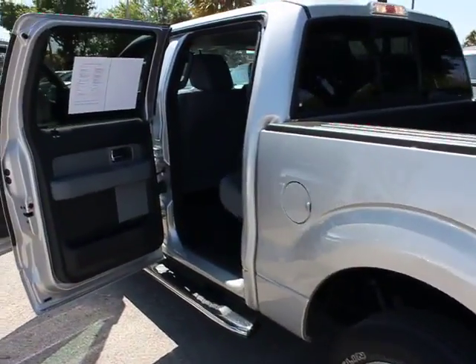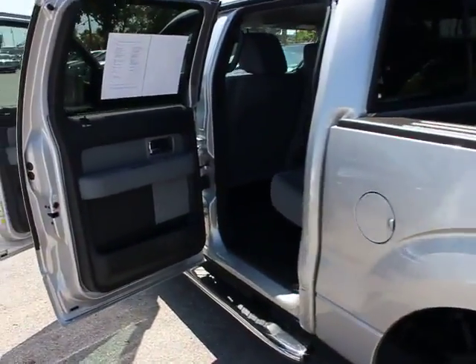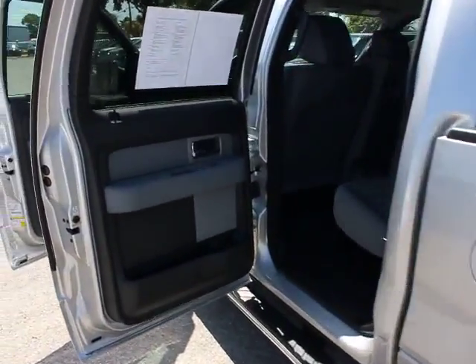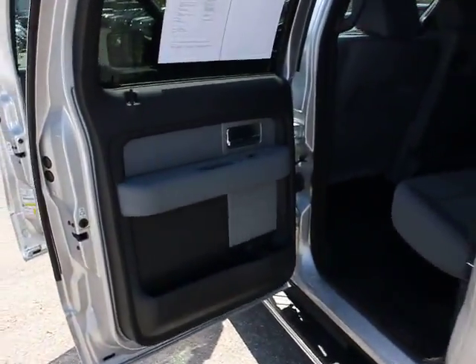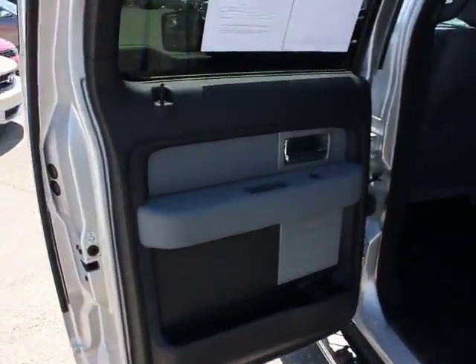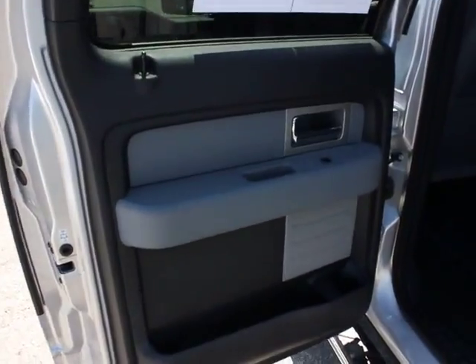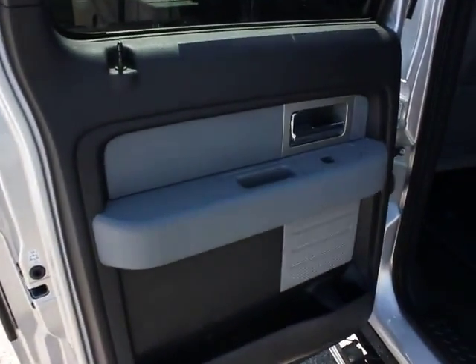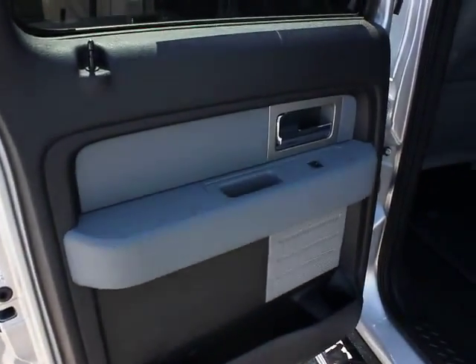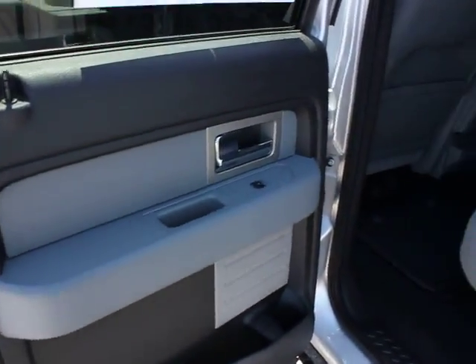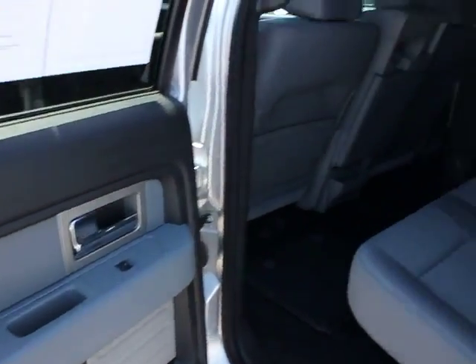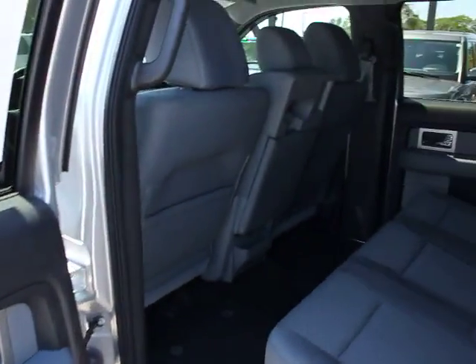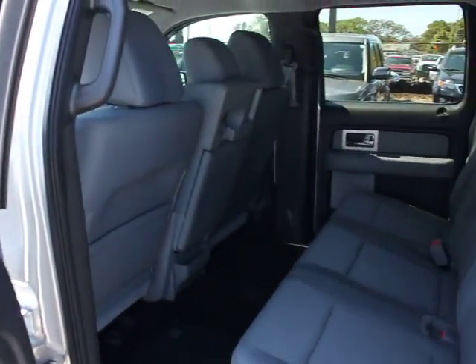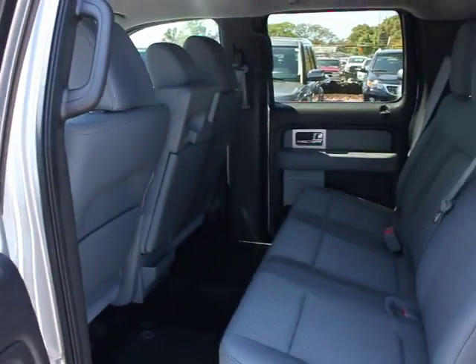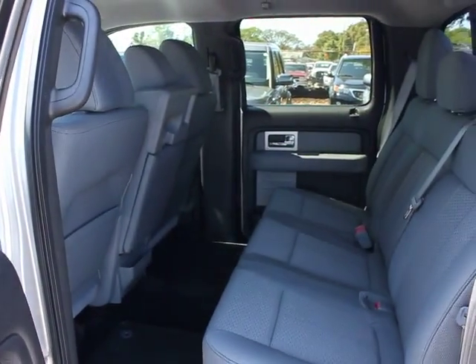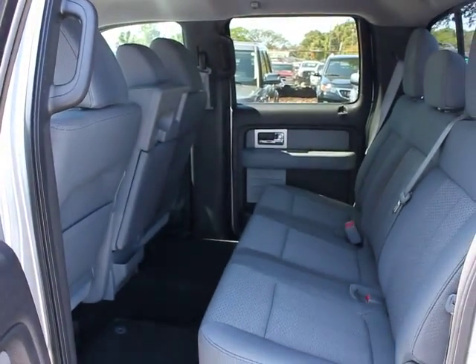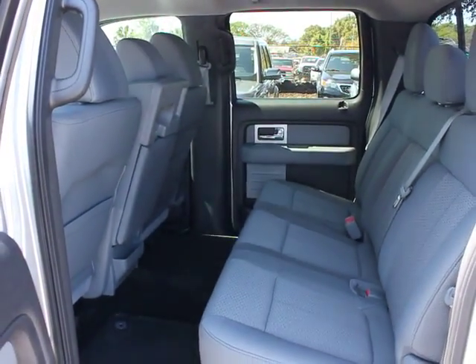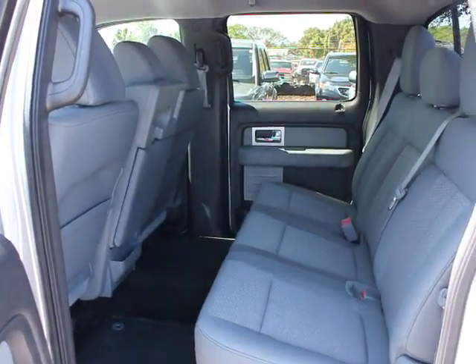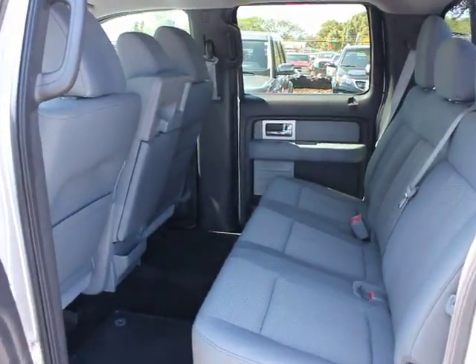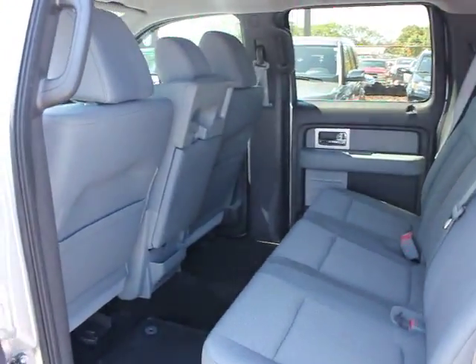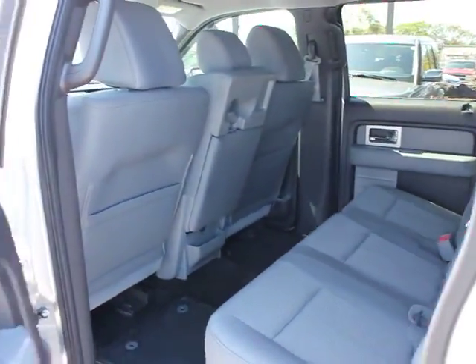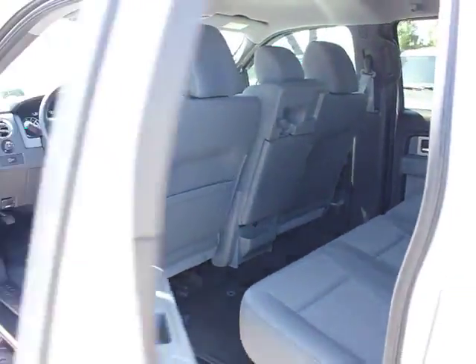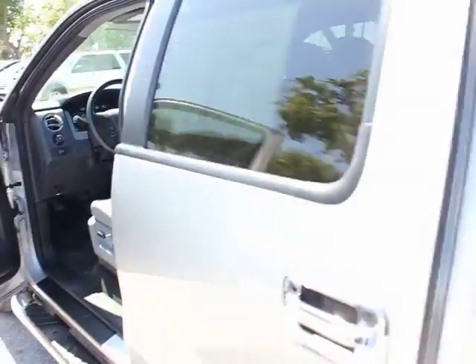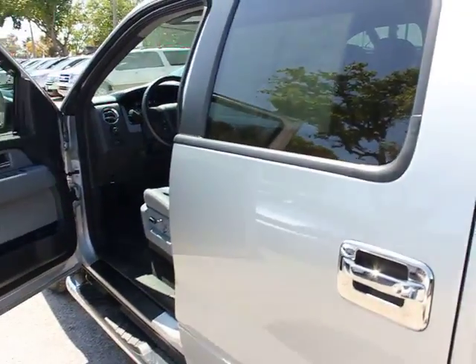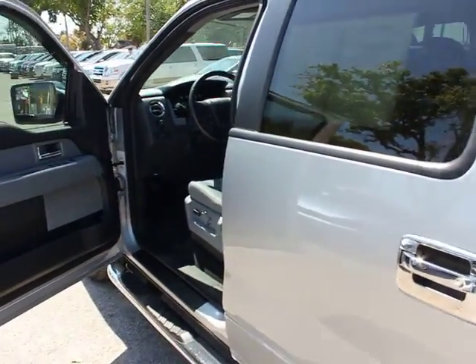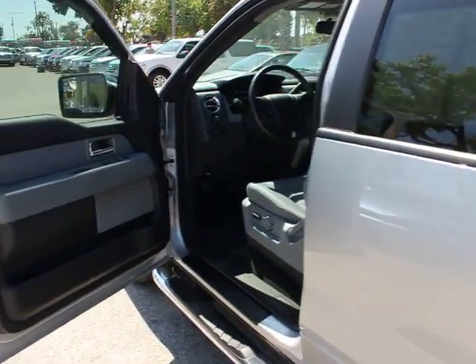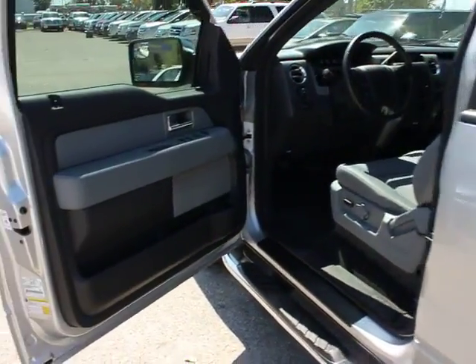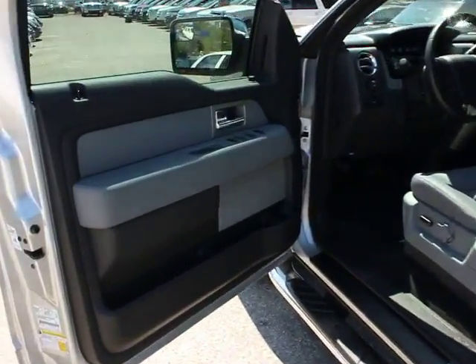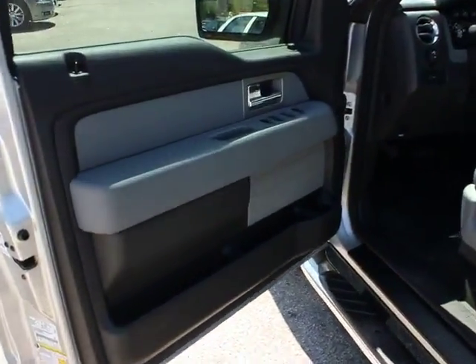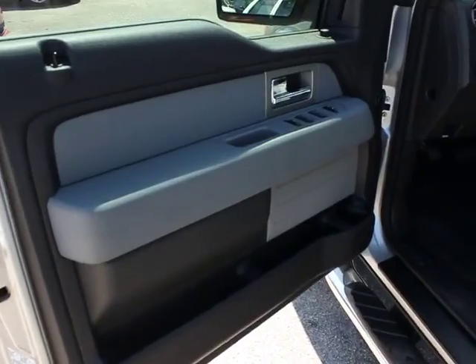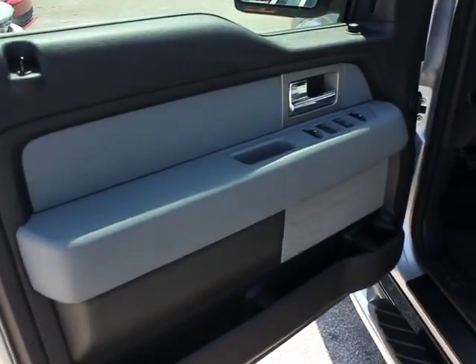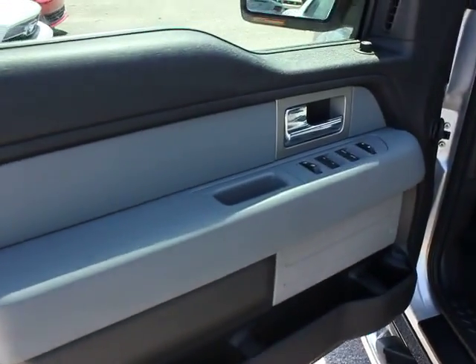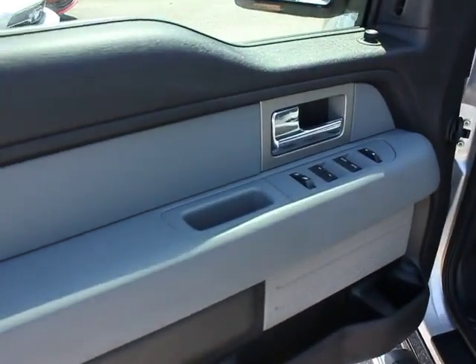Fog lamp, cargo area light, interval wipers, overhead console, outside temperature gauge, tachometer, map lights, scuff plates, perimeter alarm, cup holders, rear wheel drive, dual note horn.